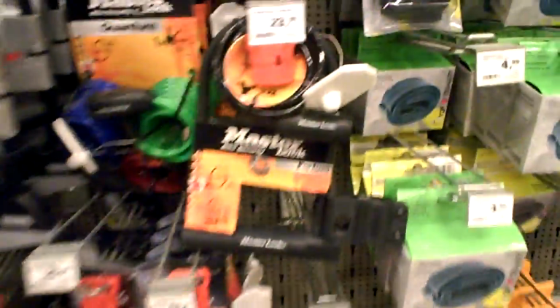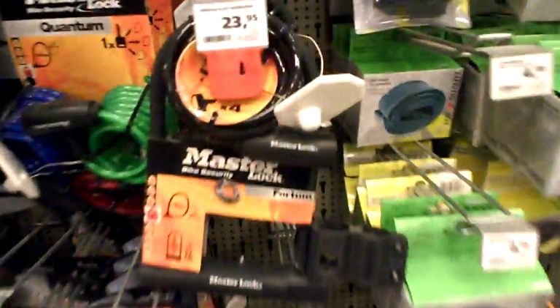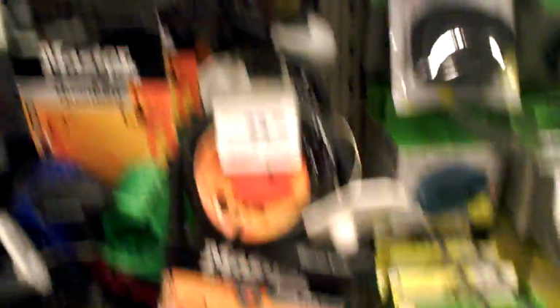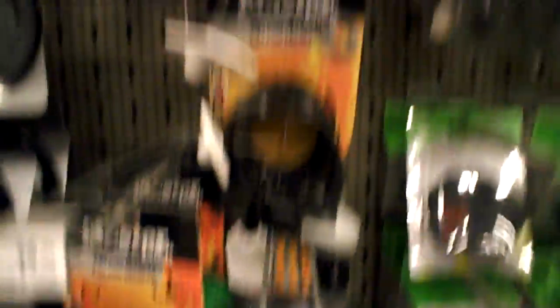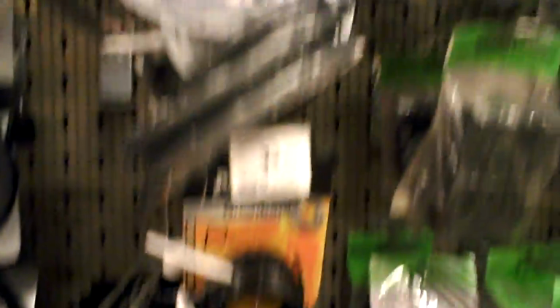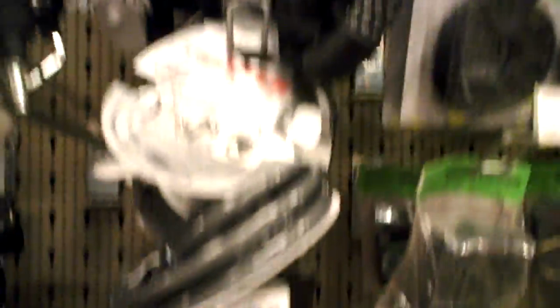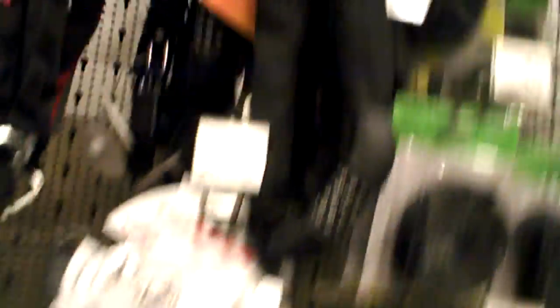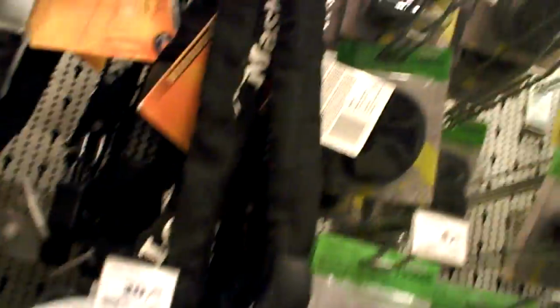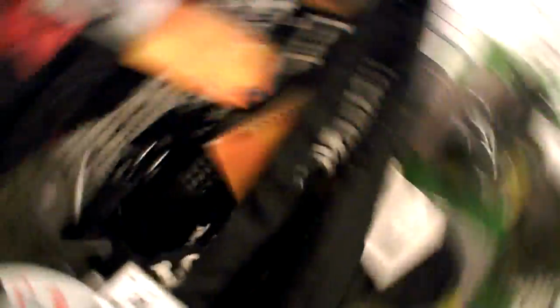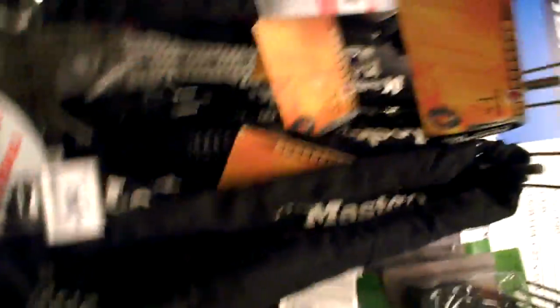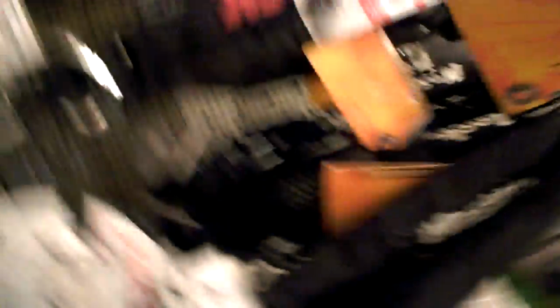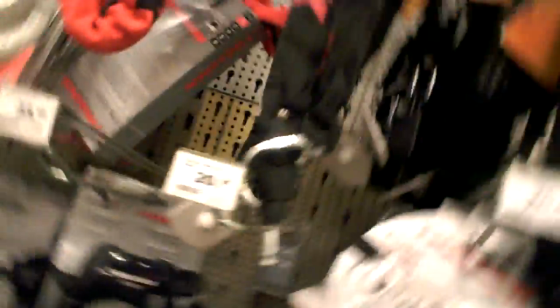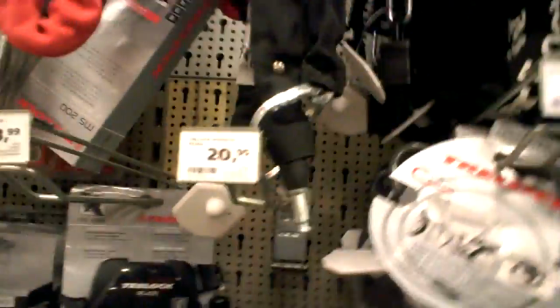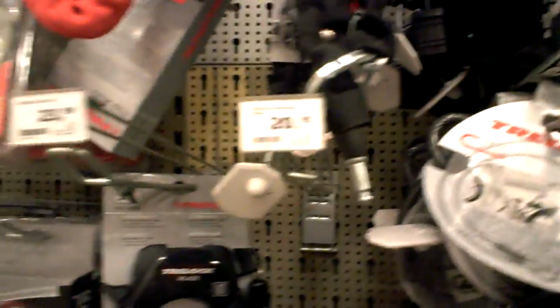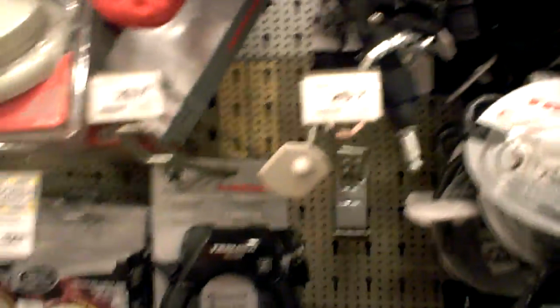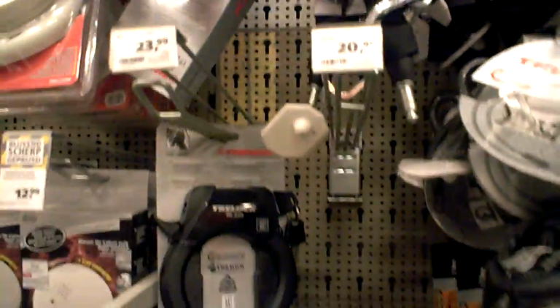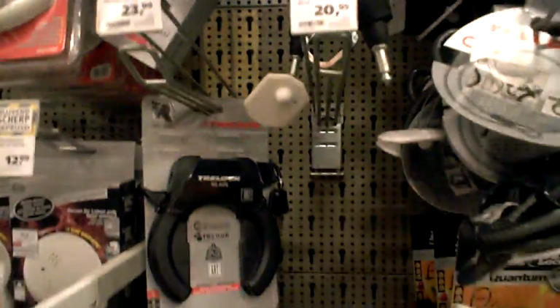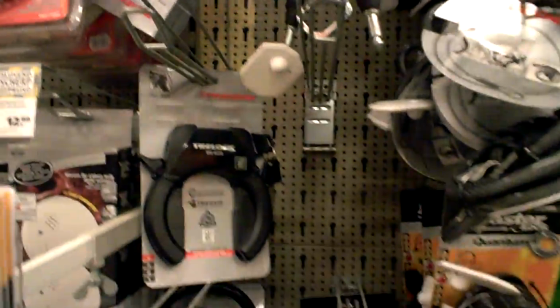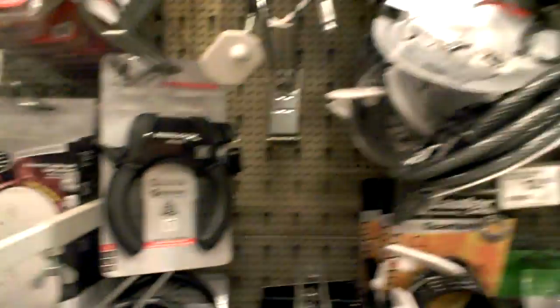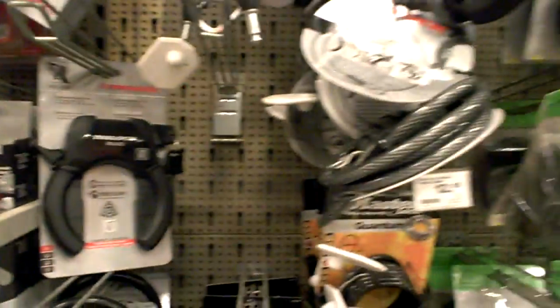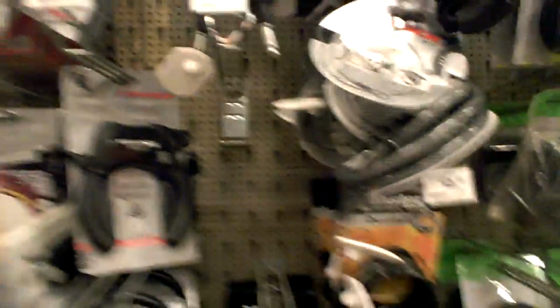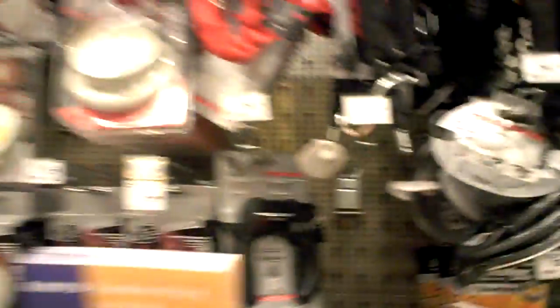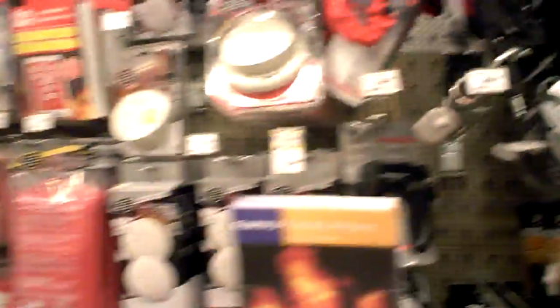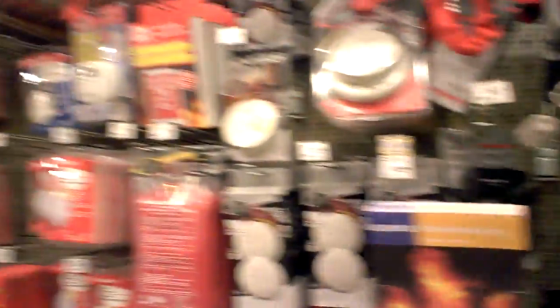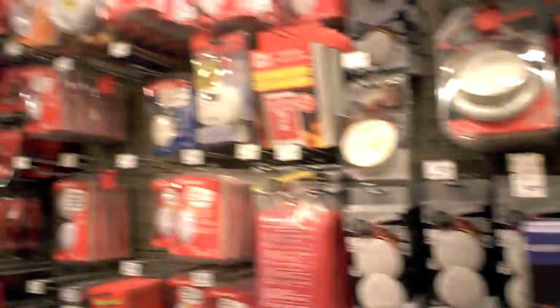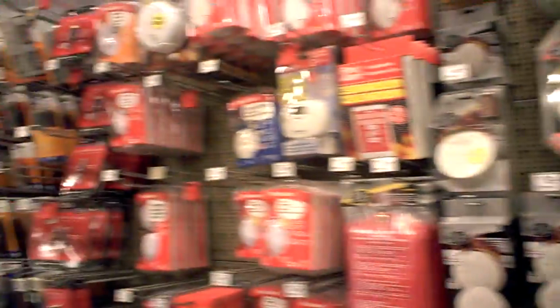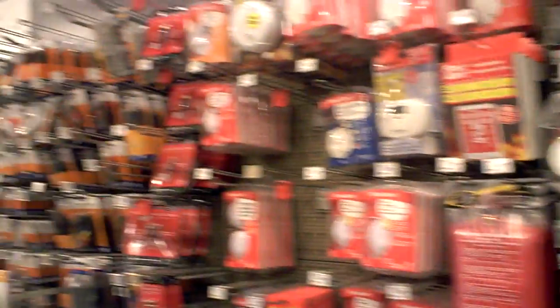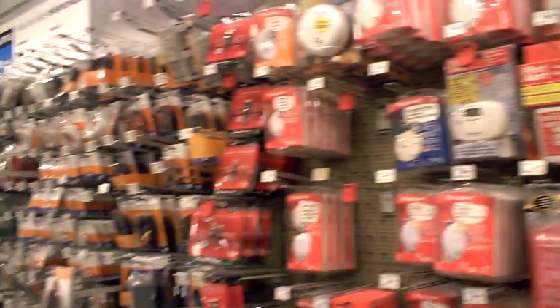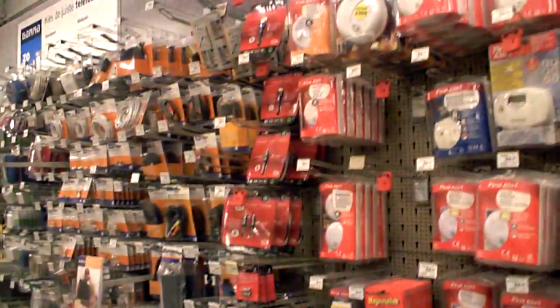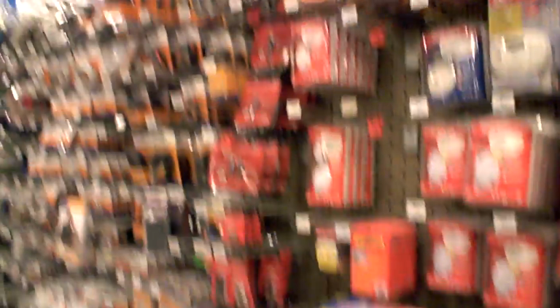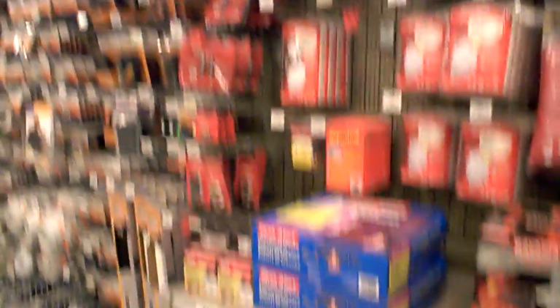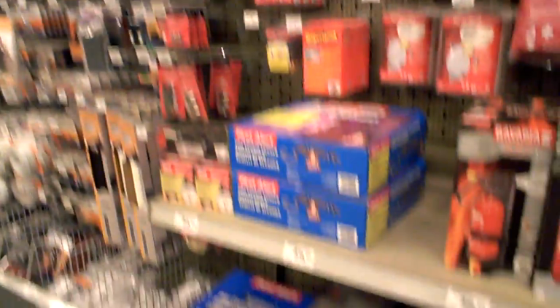Locks, disc locks, small locks. What more have we got? Fire extinguishers.